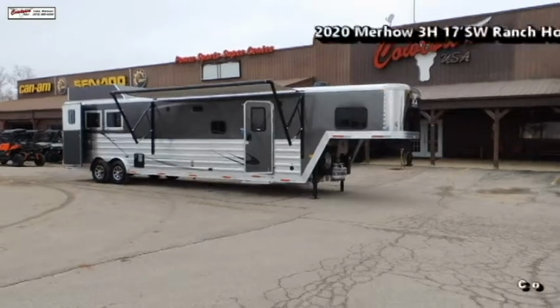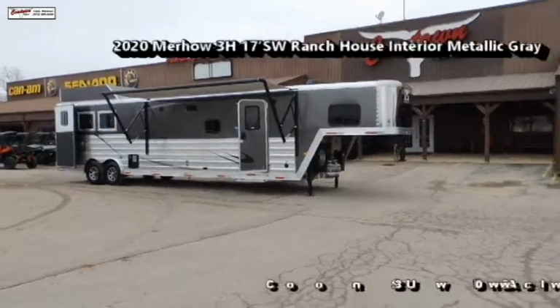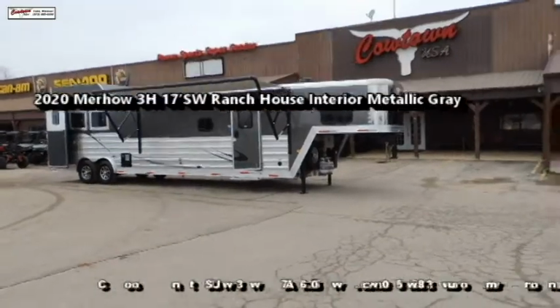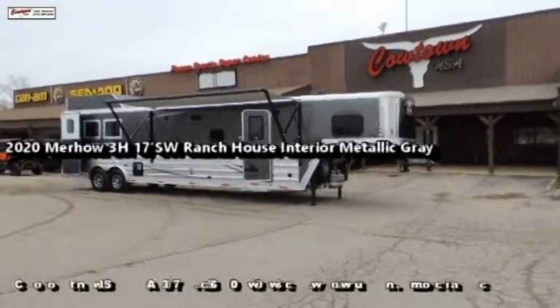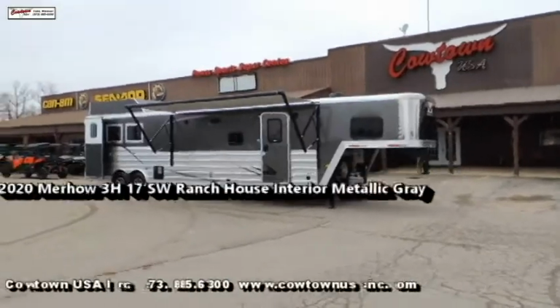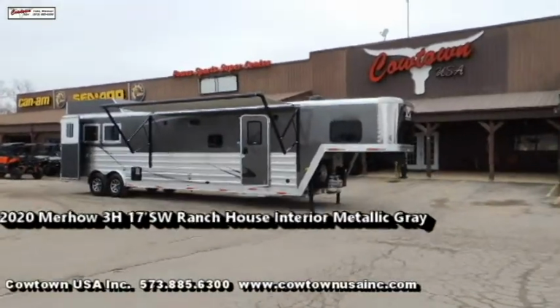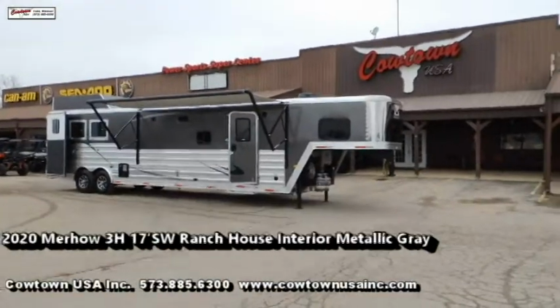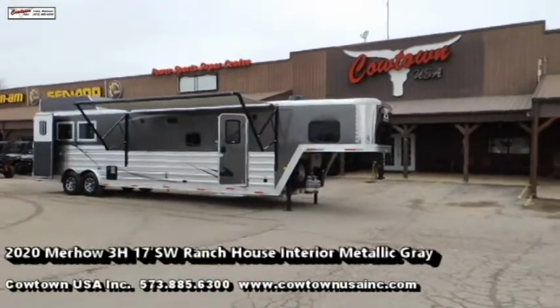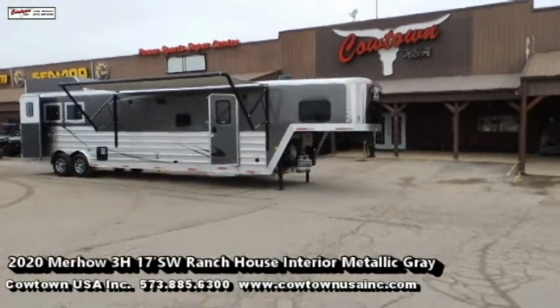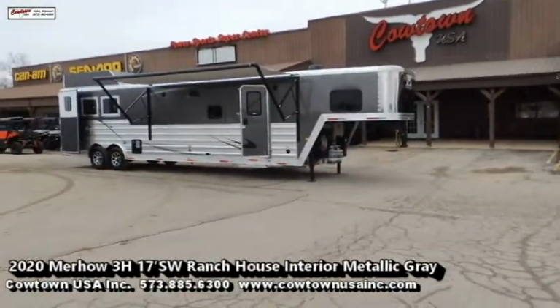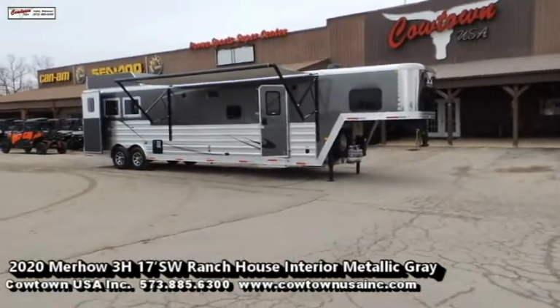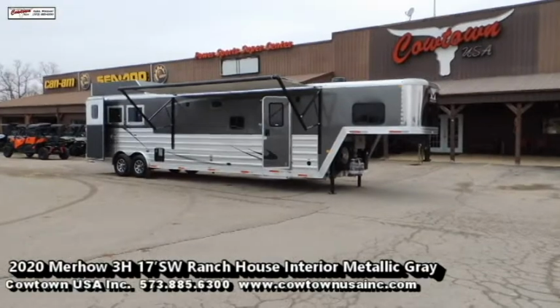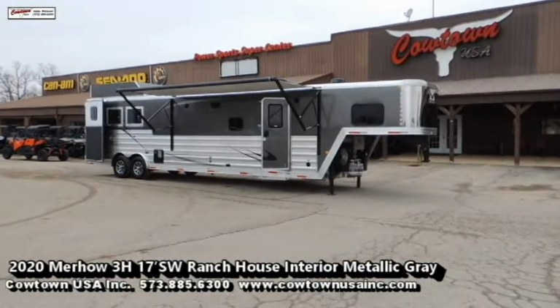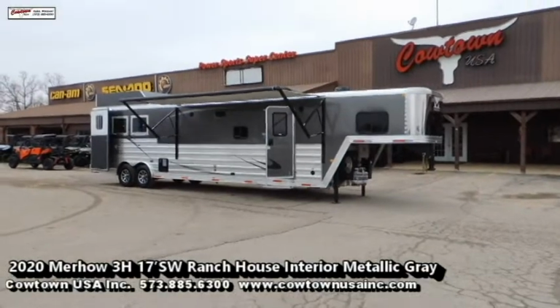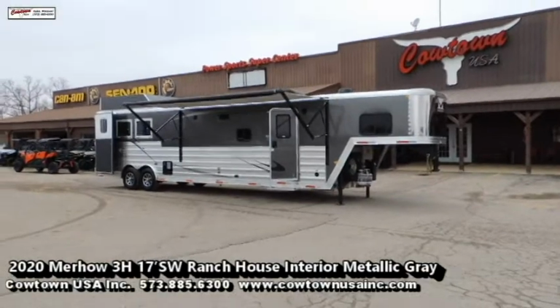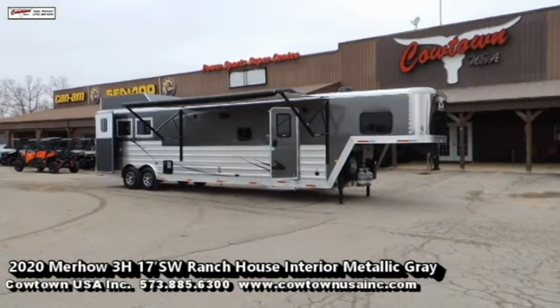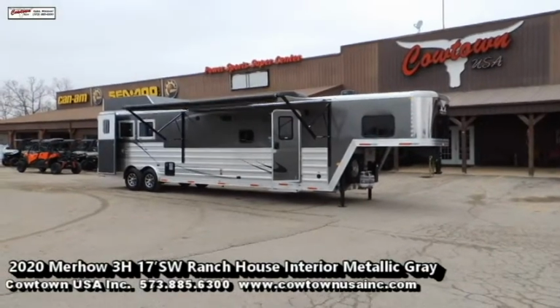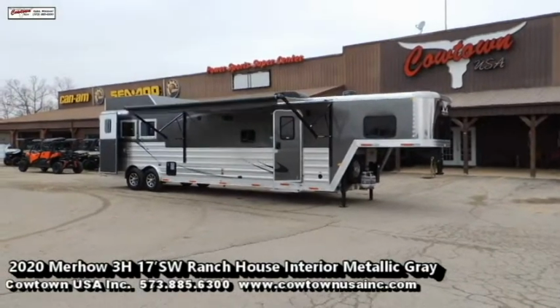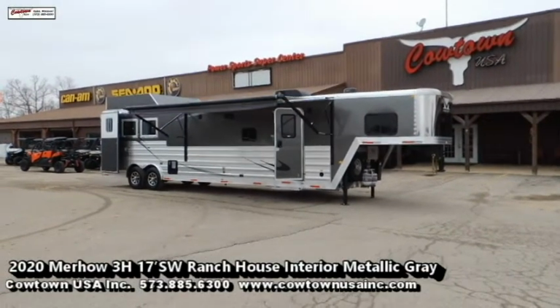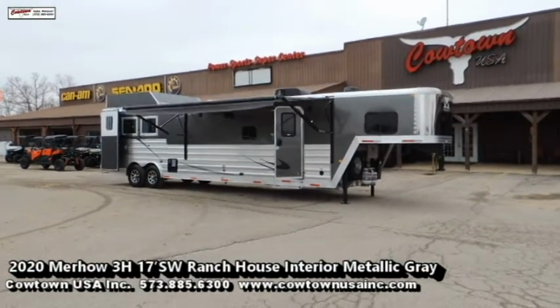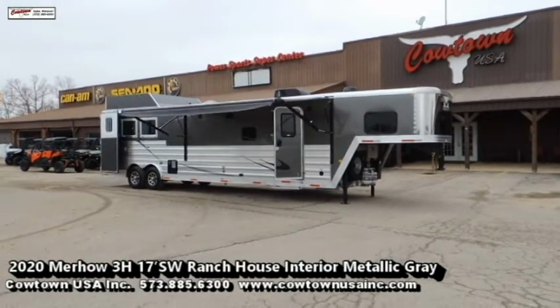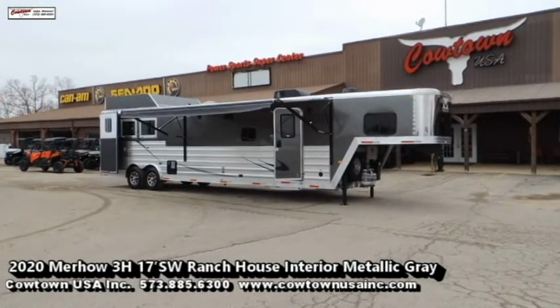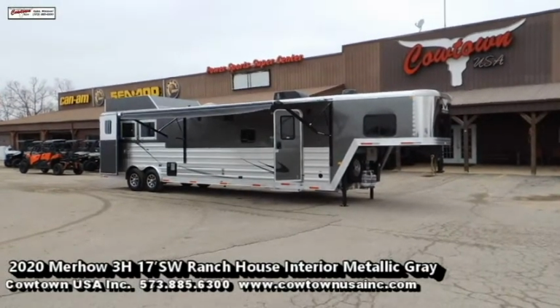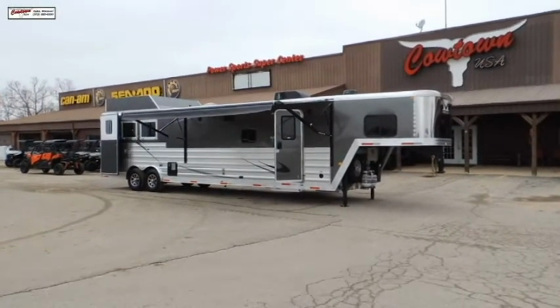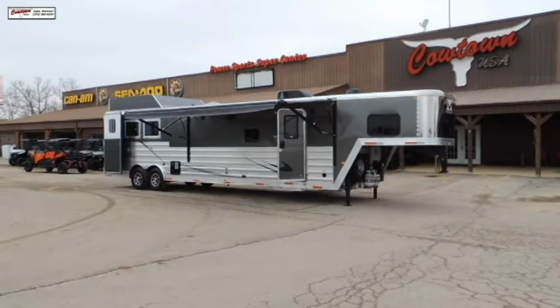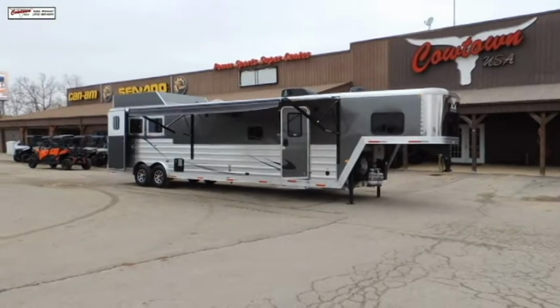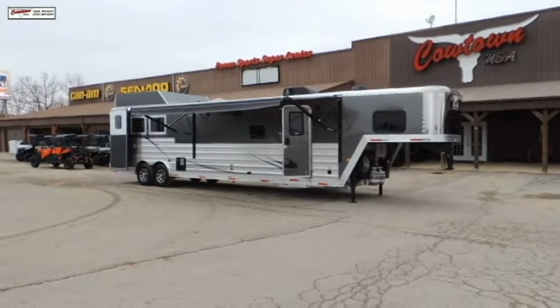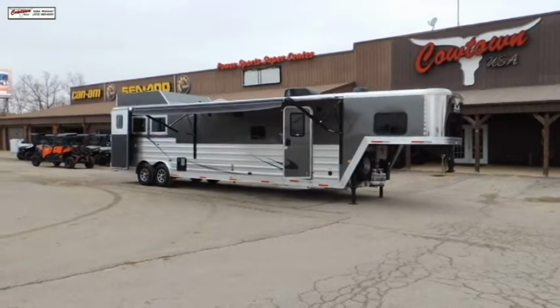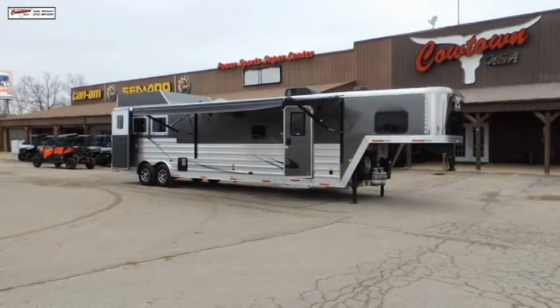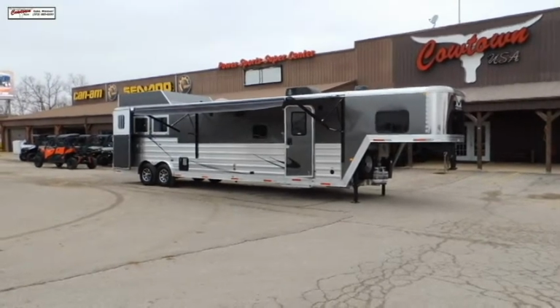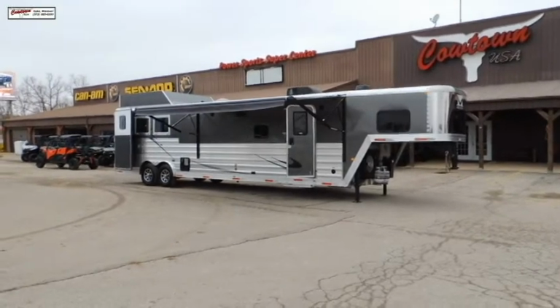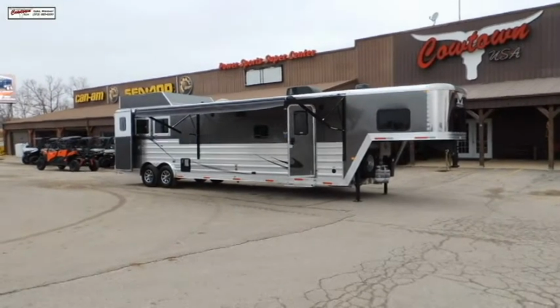Hi guys, Rick Damath with Cowtown USA in Cuba, Missouri, here with a brand new Murhau. Eight wide, 17 foot short wall, has recliners, has the dinette.